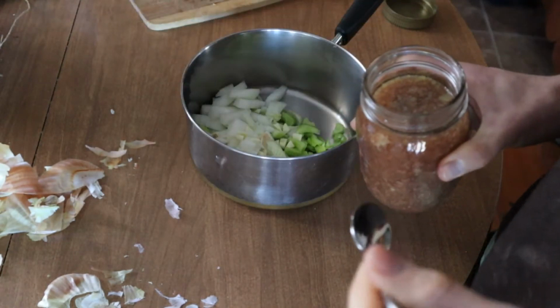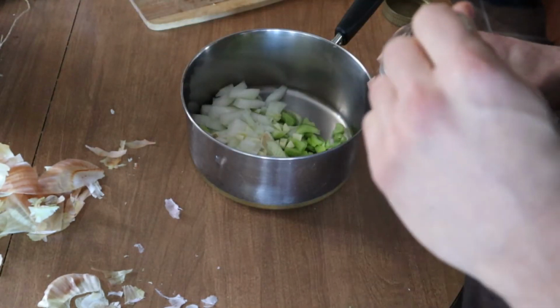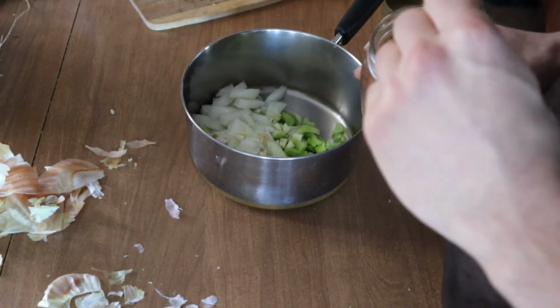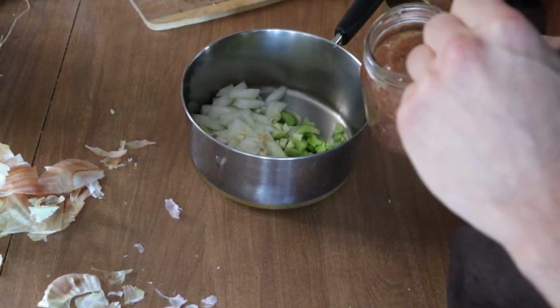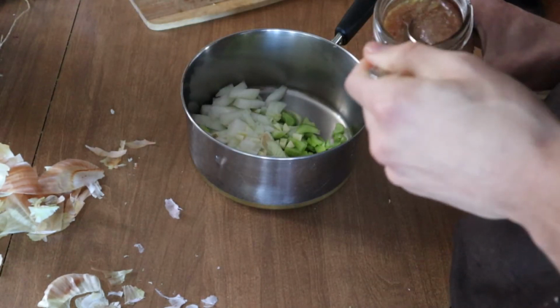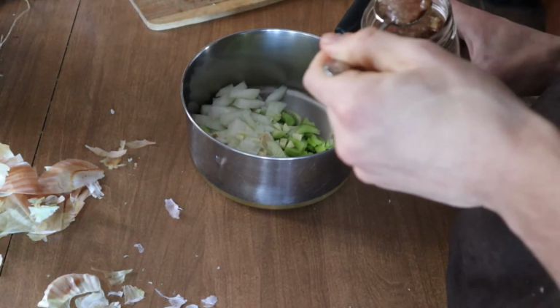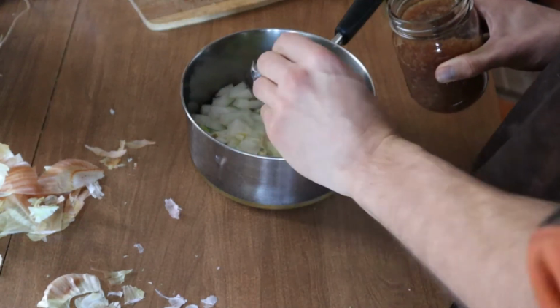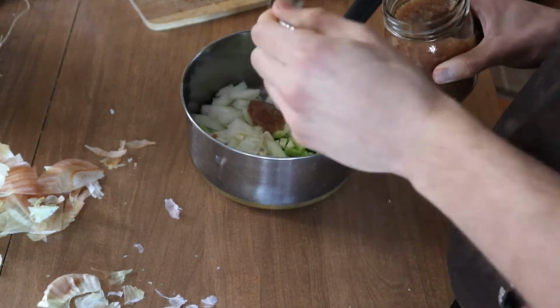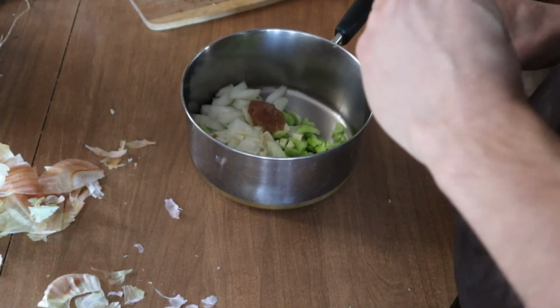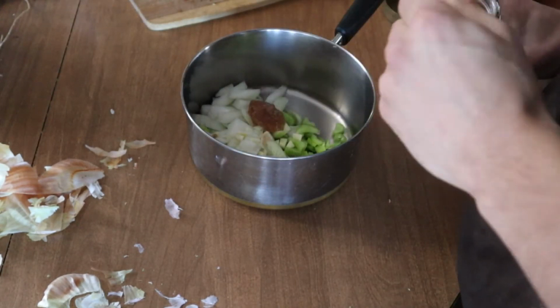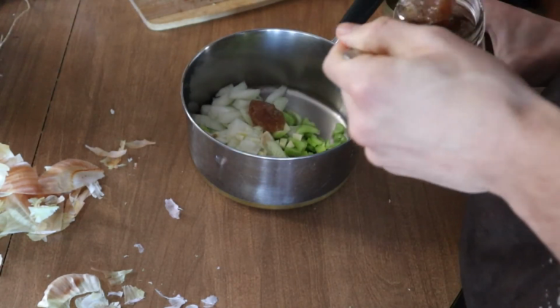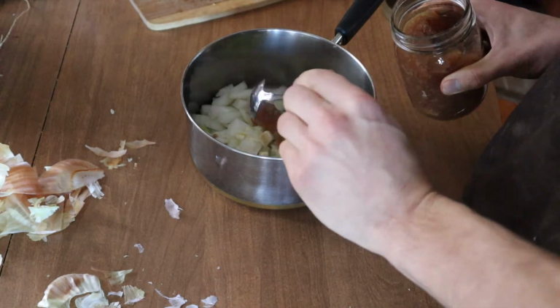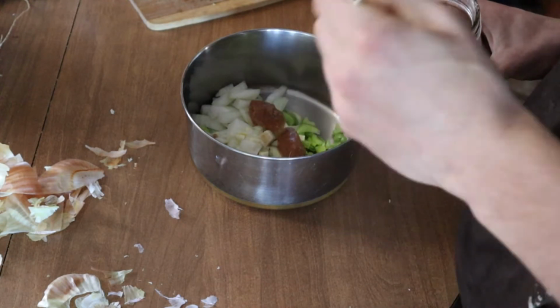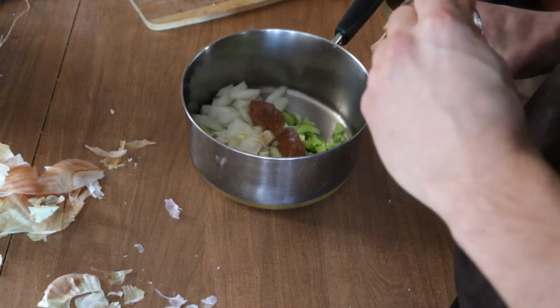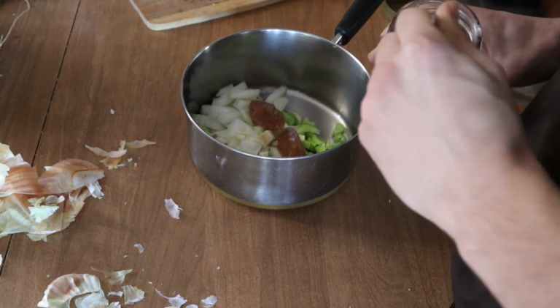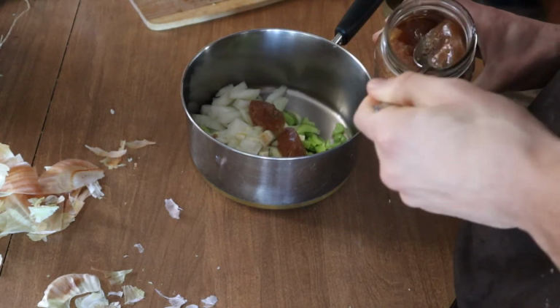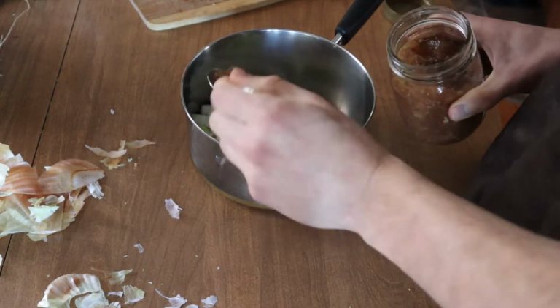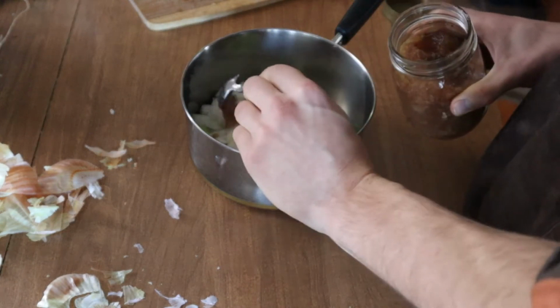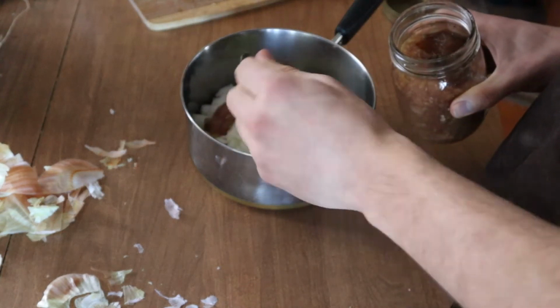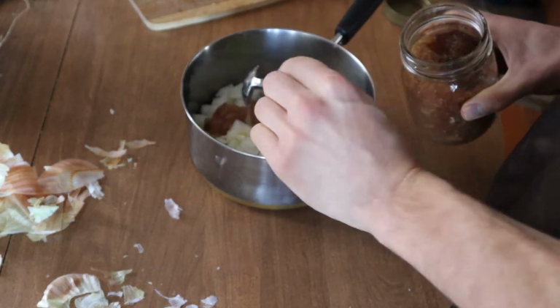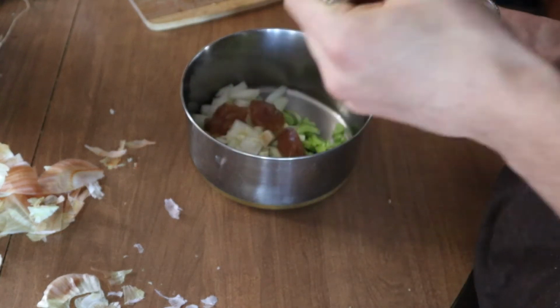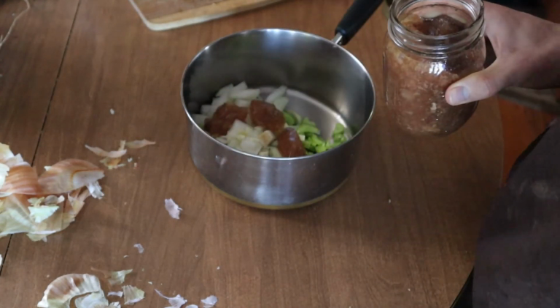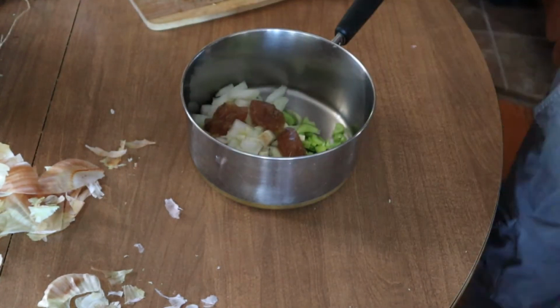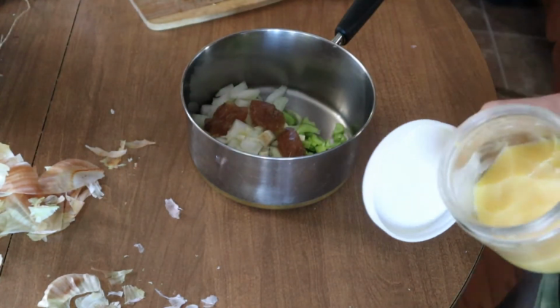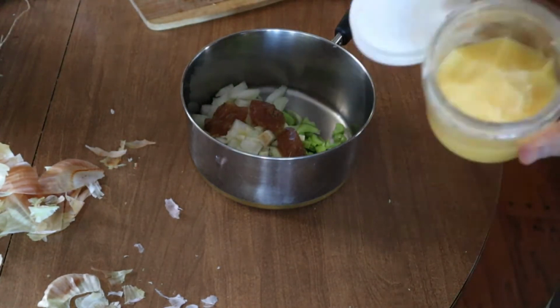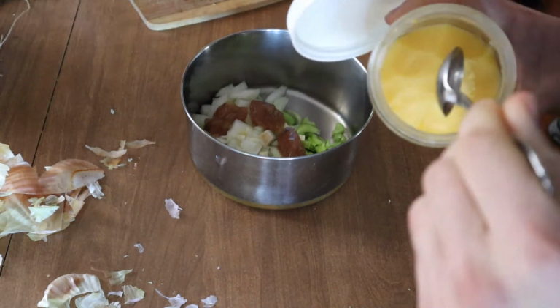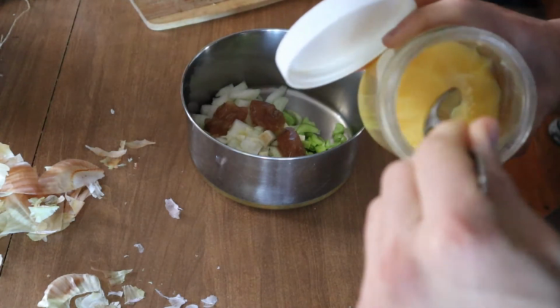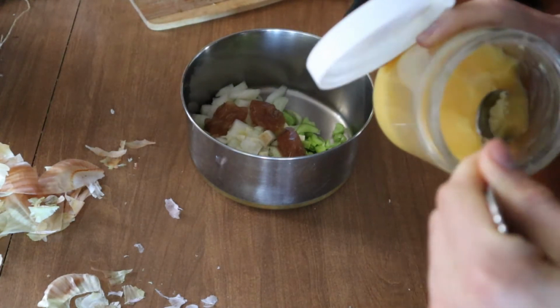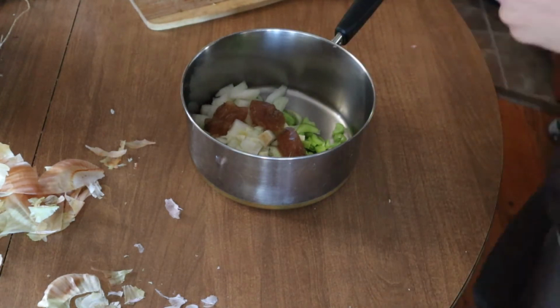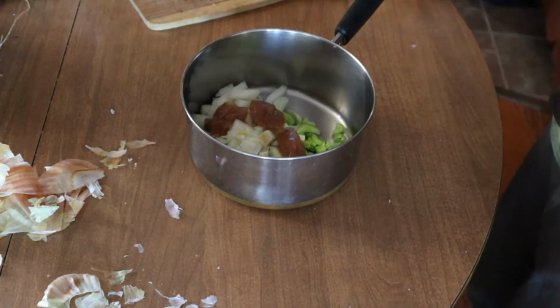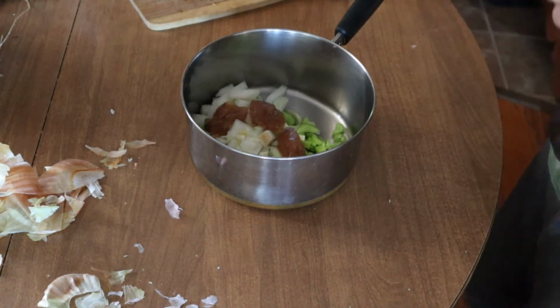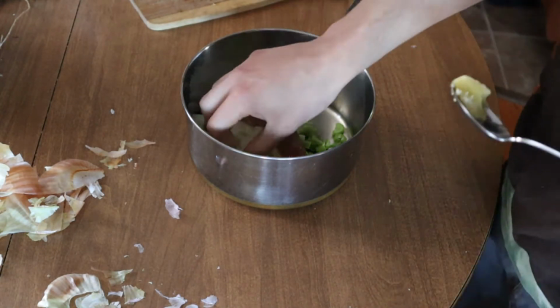Now I am adding in a few spoonfuls of chicken broth to complement the sauteing process. And then I am adding in some ghee for cooking.